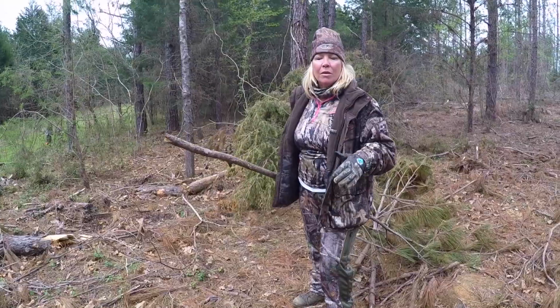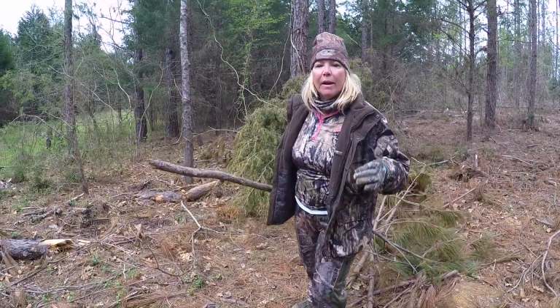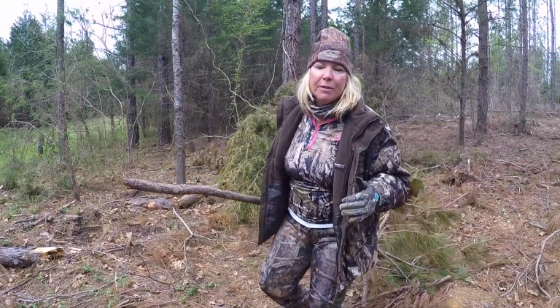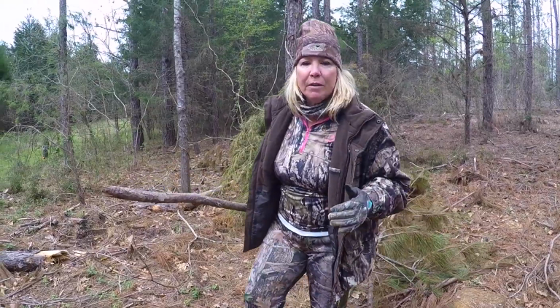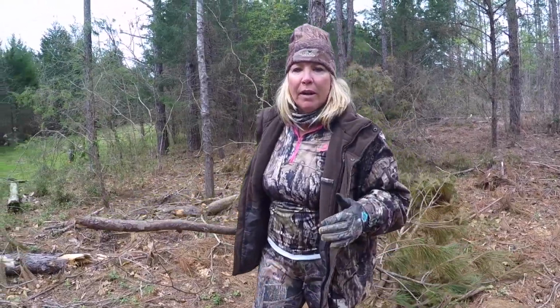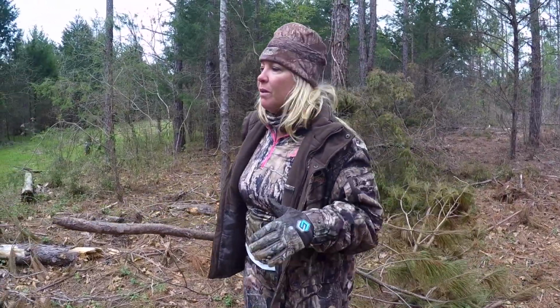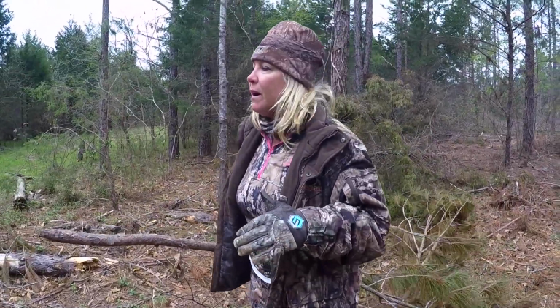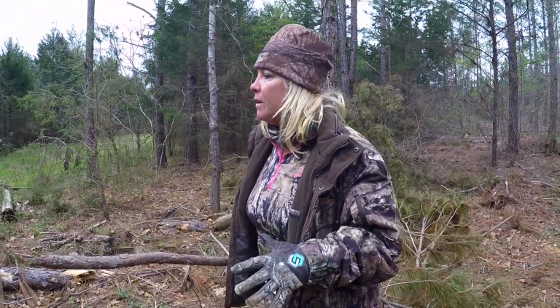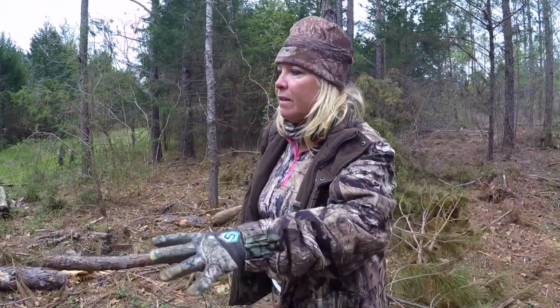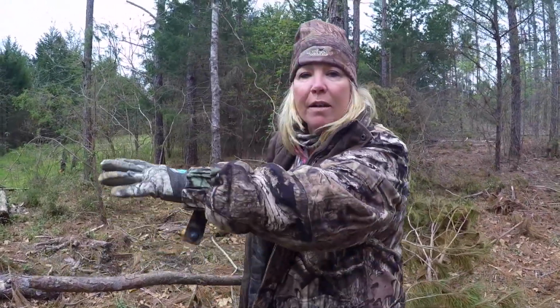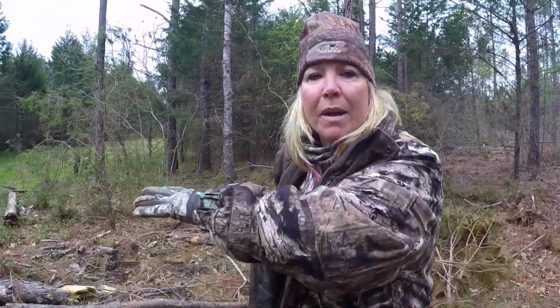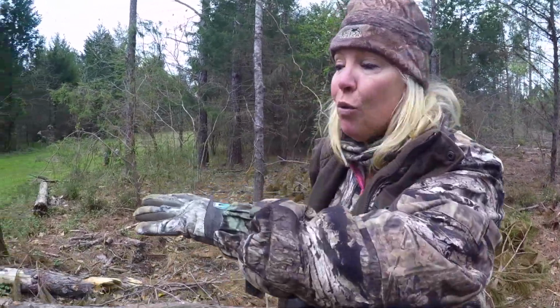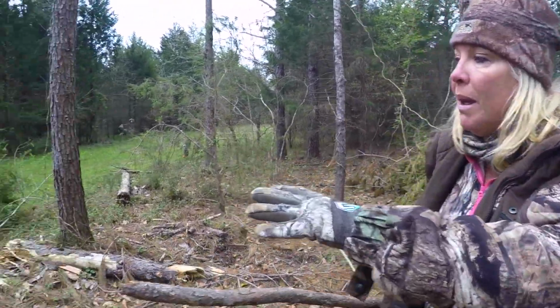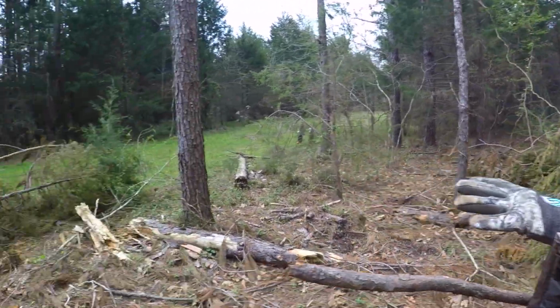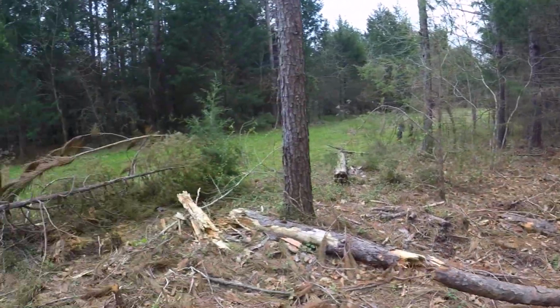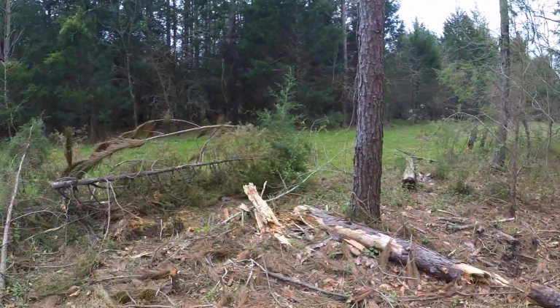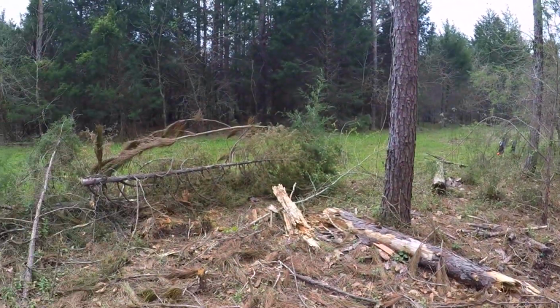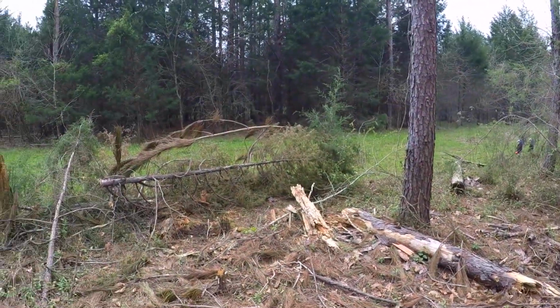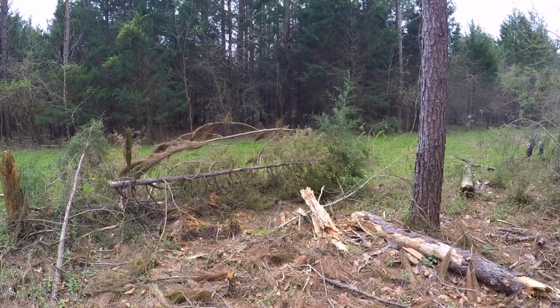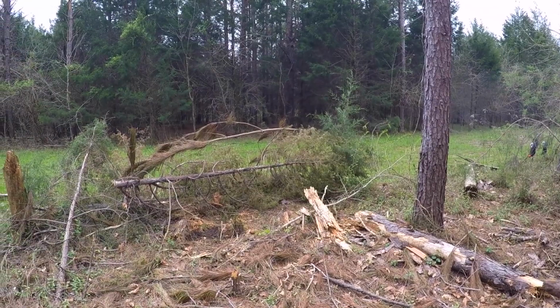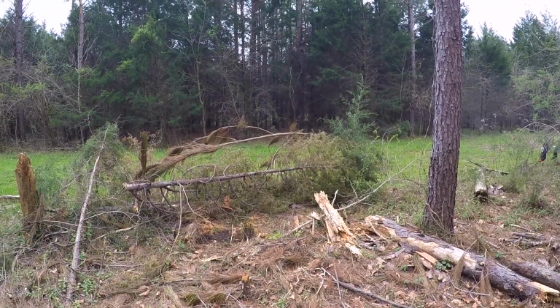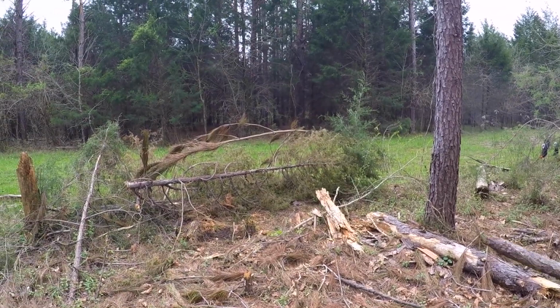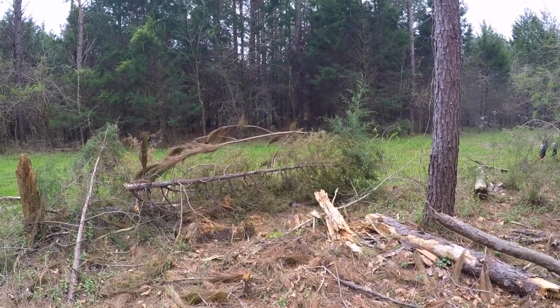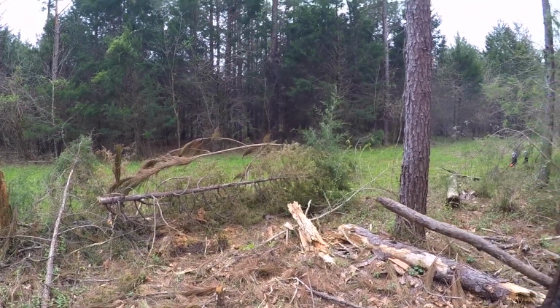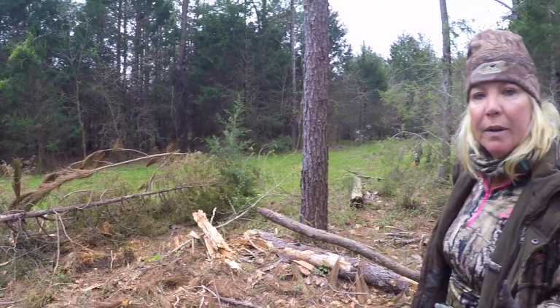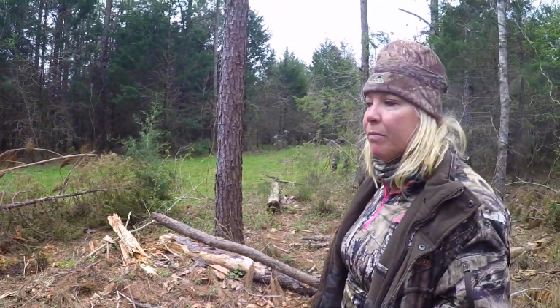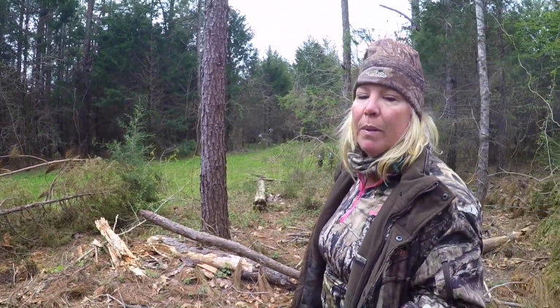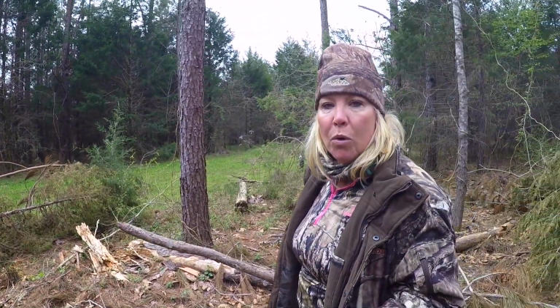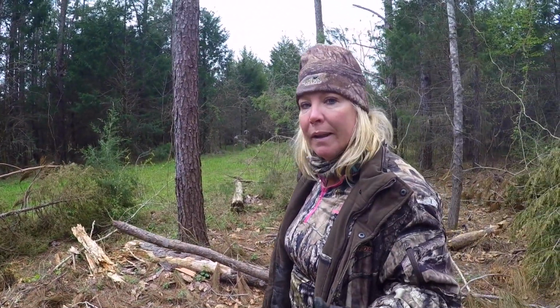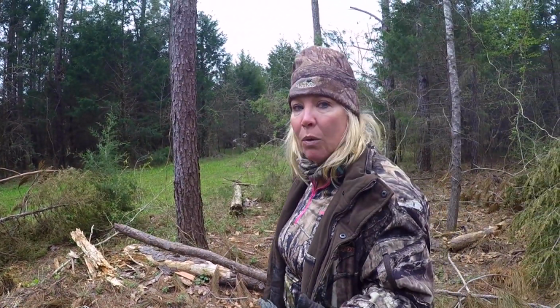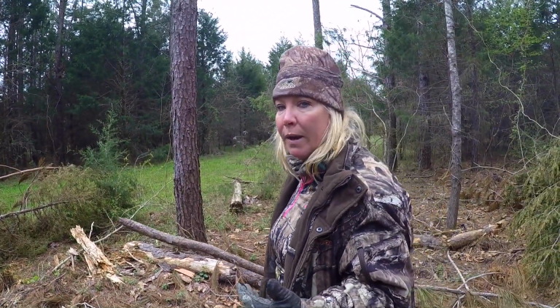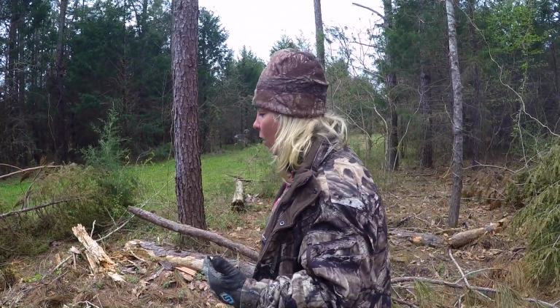Like I was telling you guys, we found this awesome natural blind. There's a lot of brush in the area so we're going to build it up so in the morning we're ready to go.